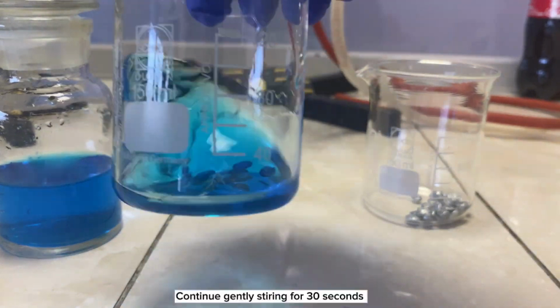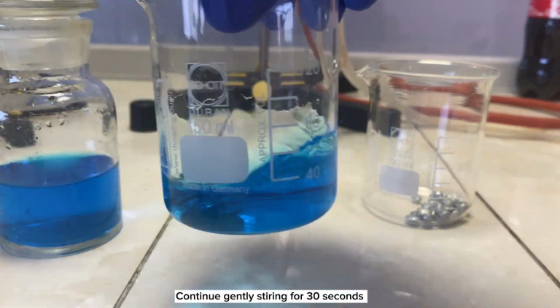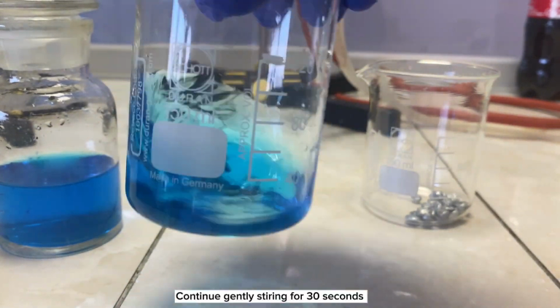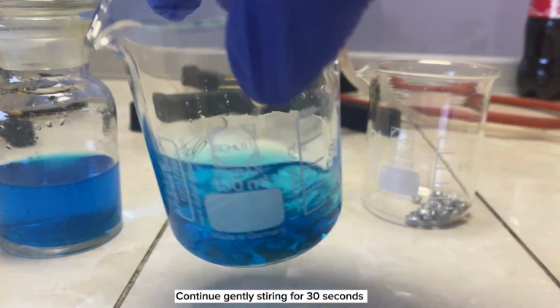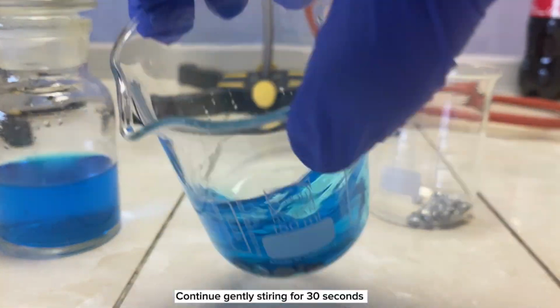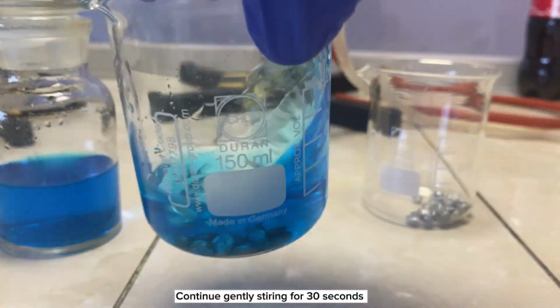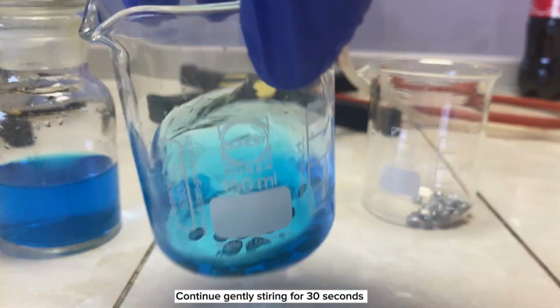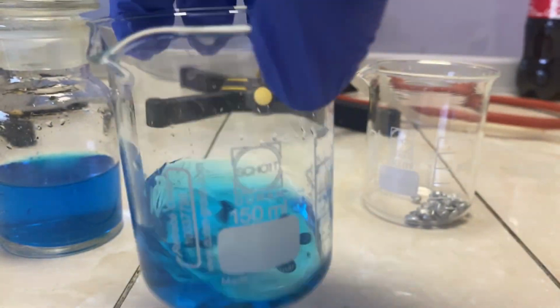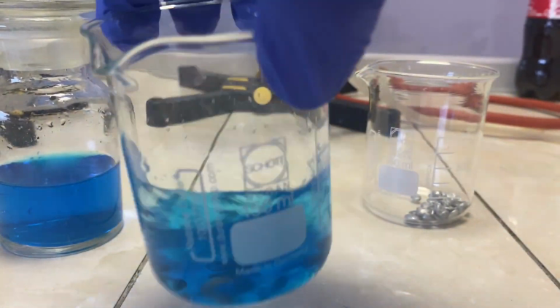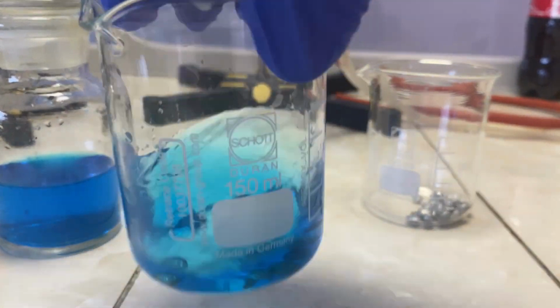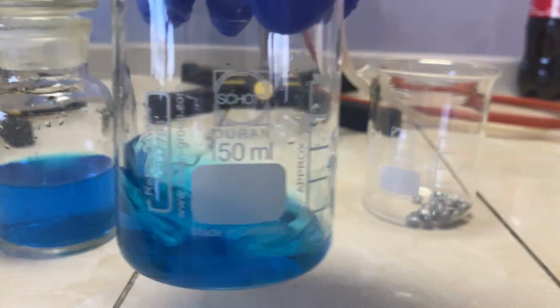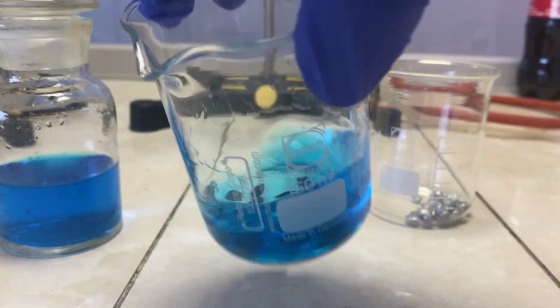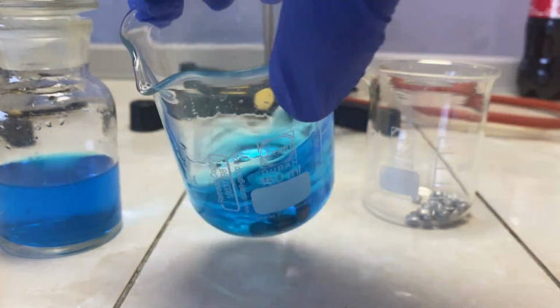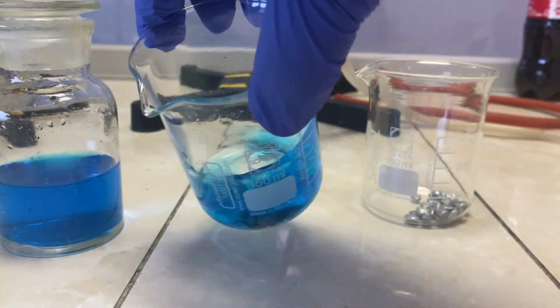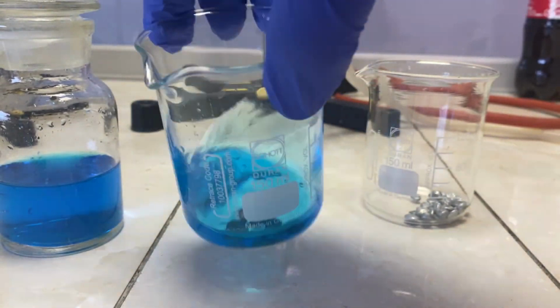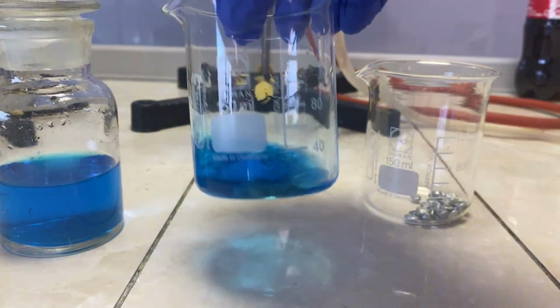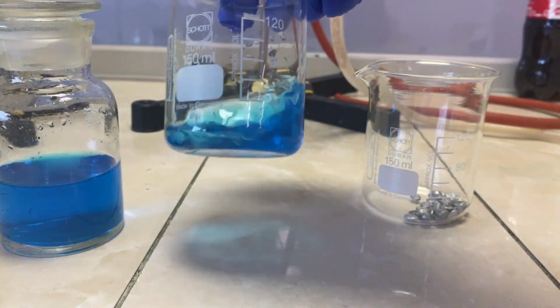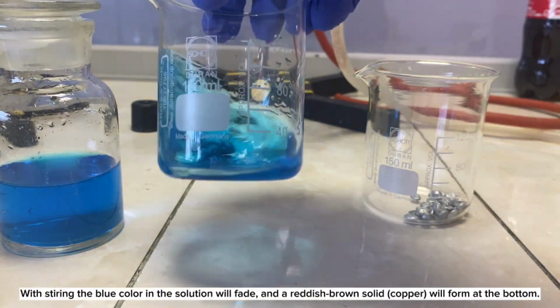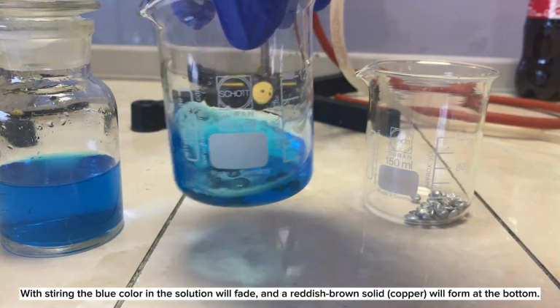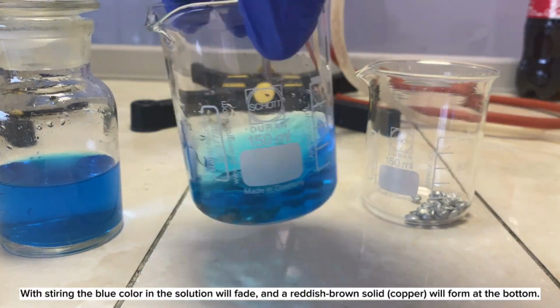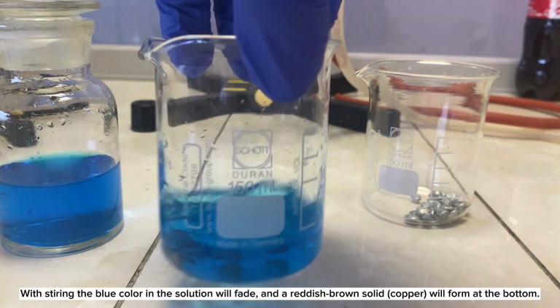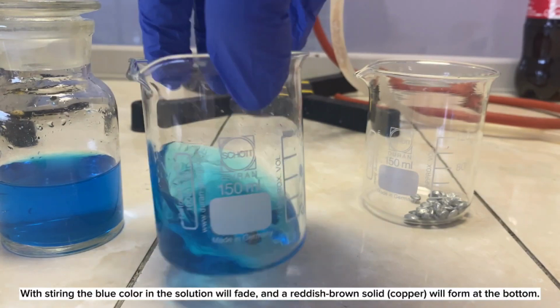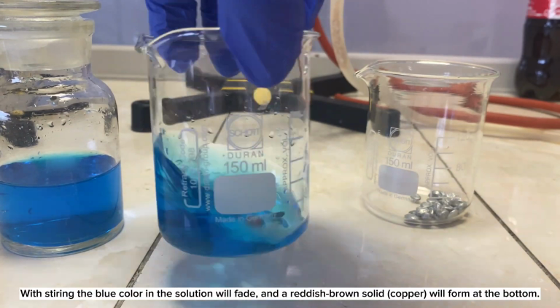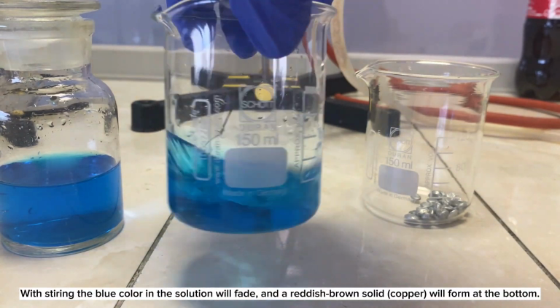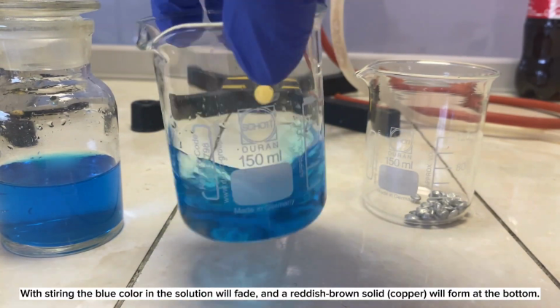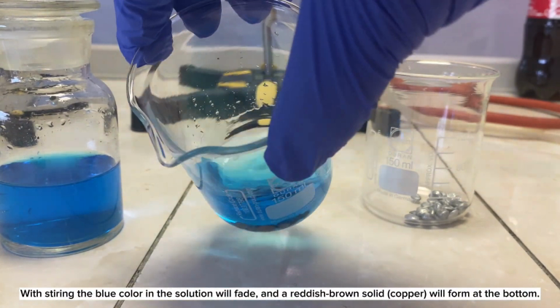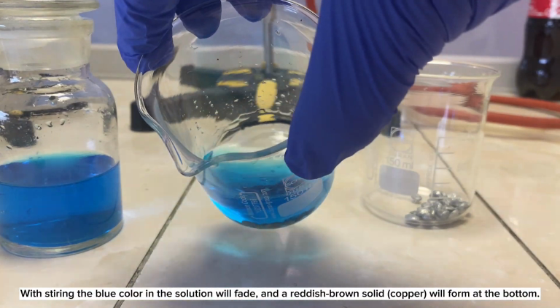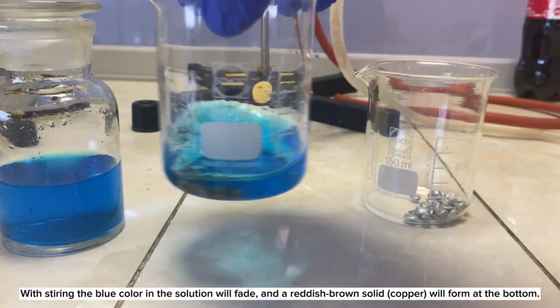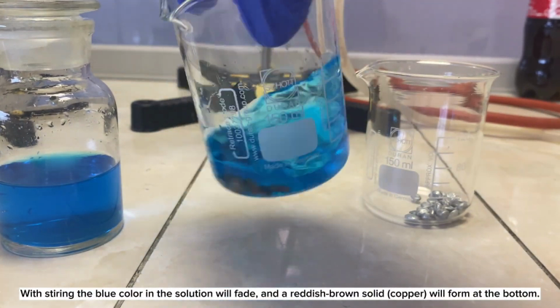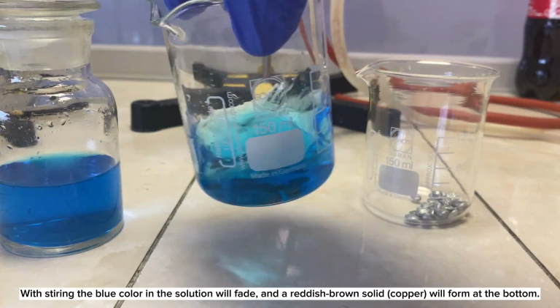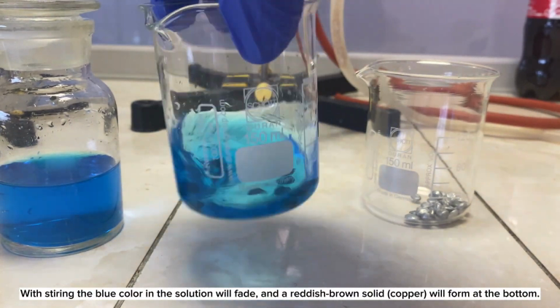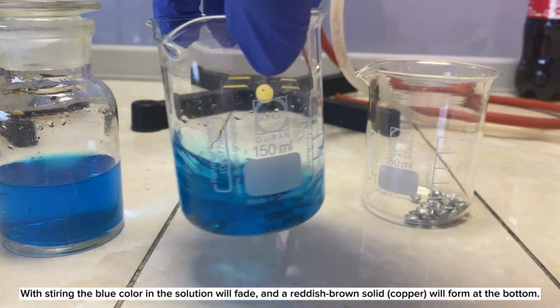Continue gently stirring for 30 seconds. With stirring, the blue color of the solution will fade, and a reddish-brown solid copper will form at the bottom.